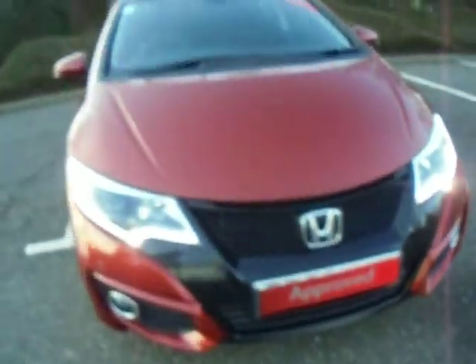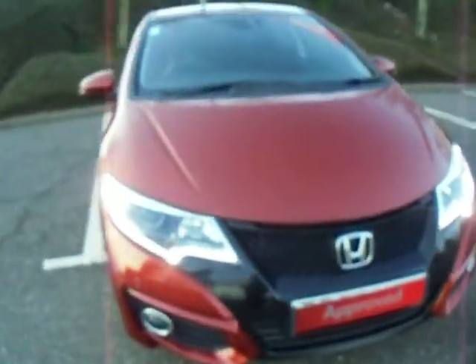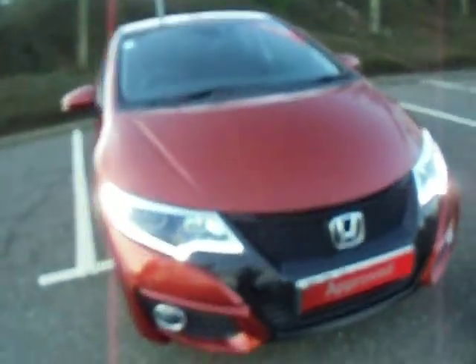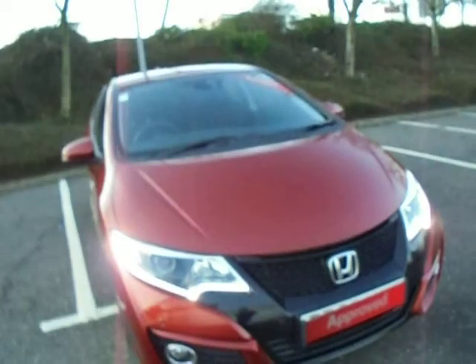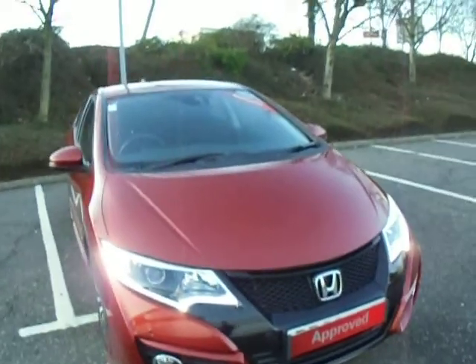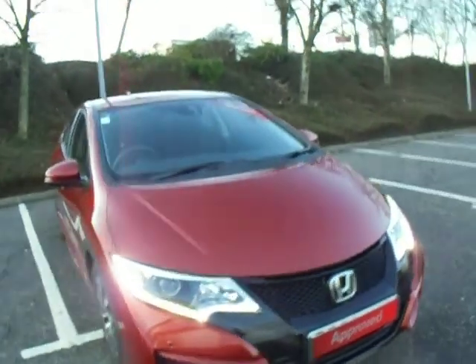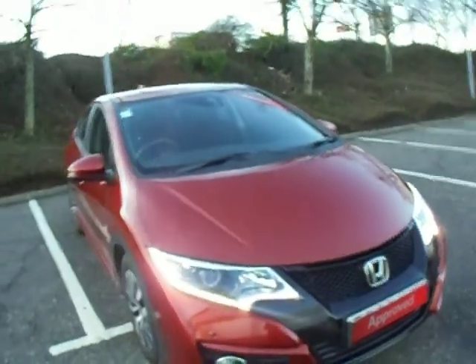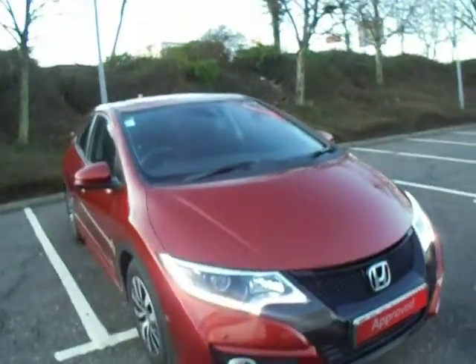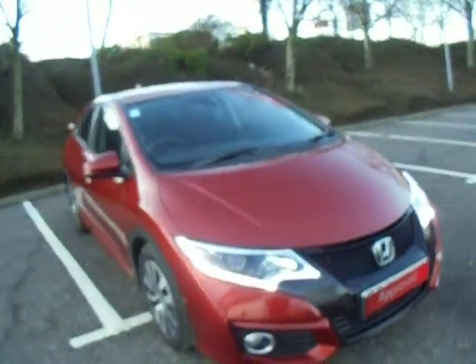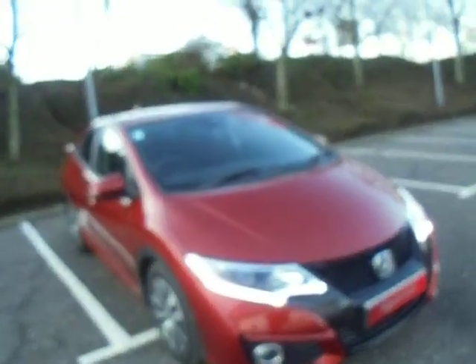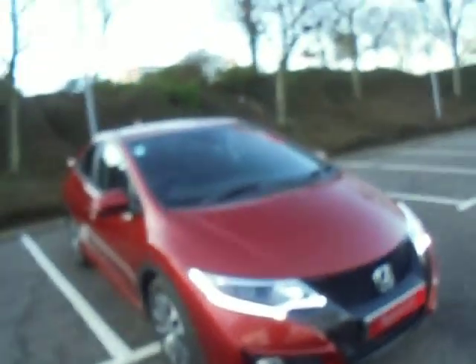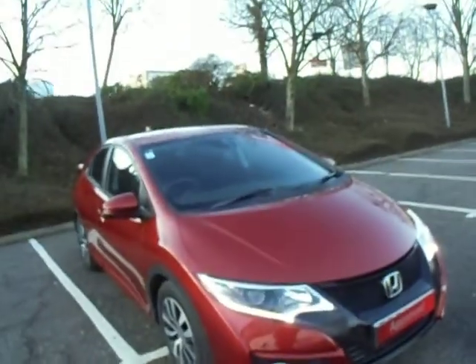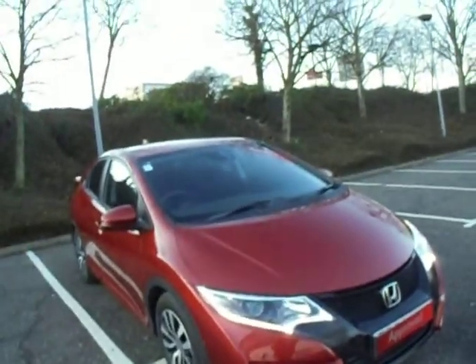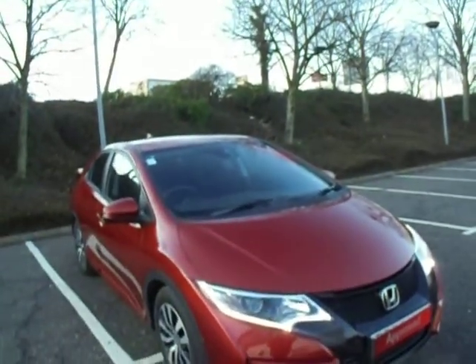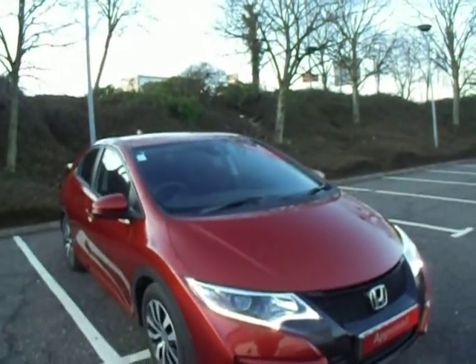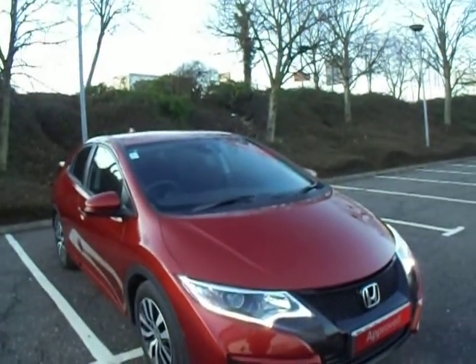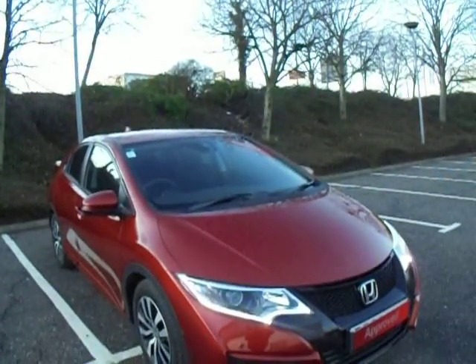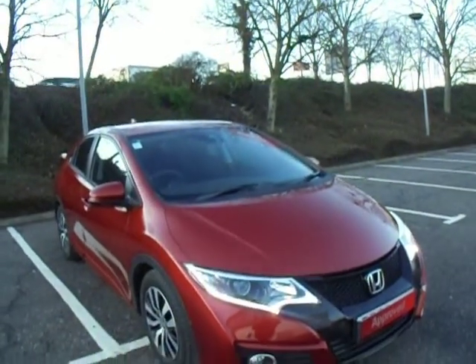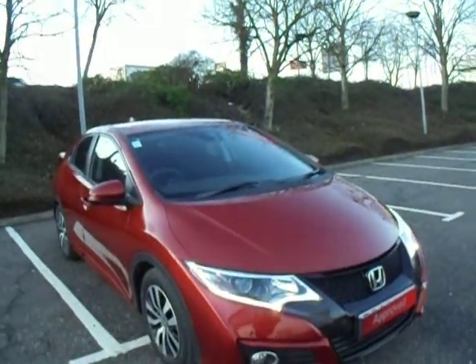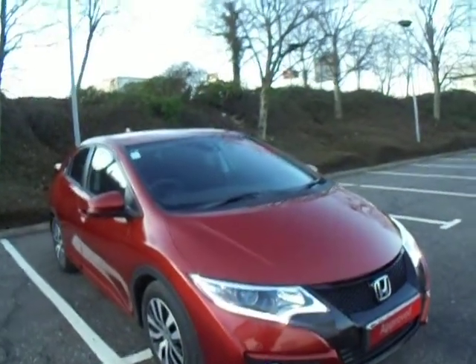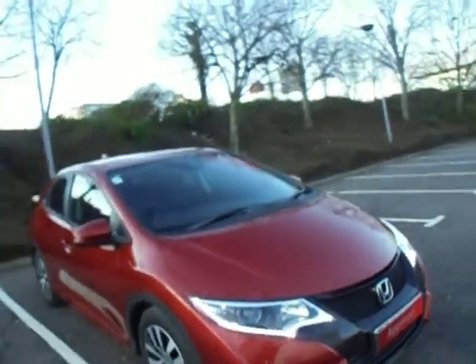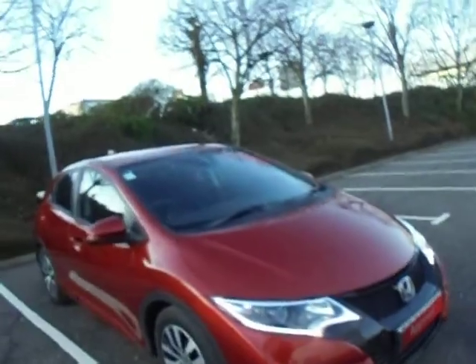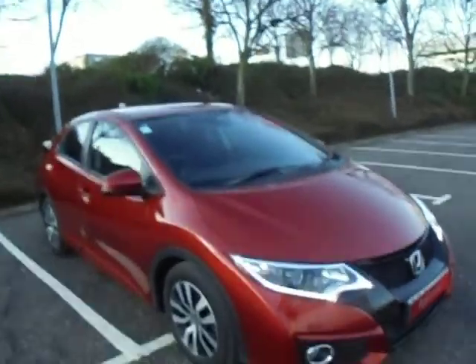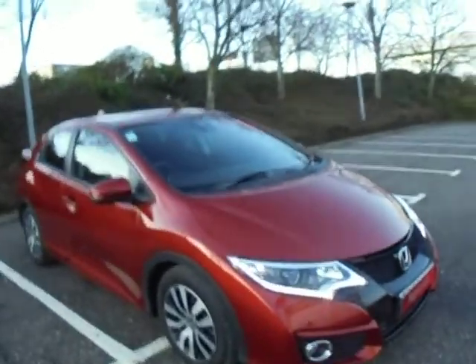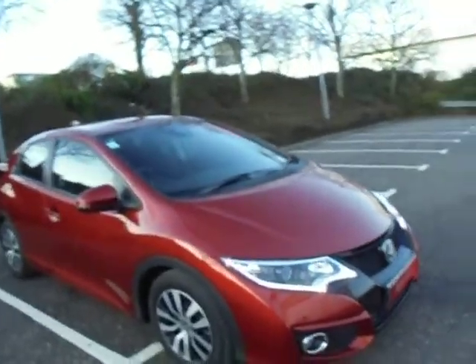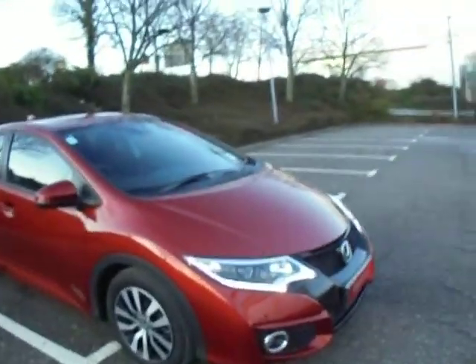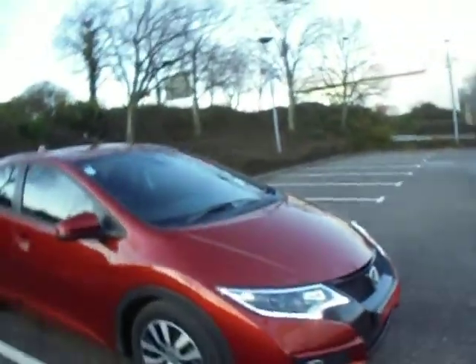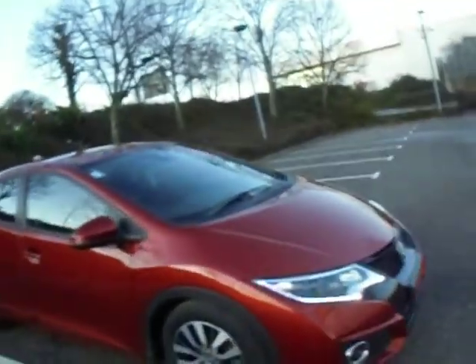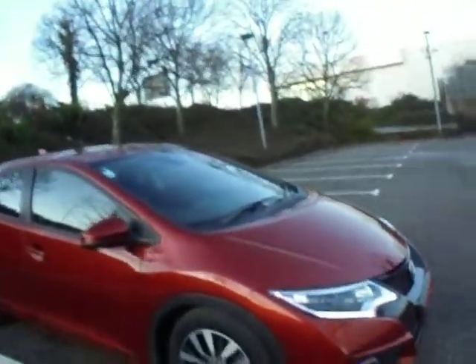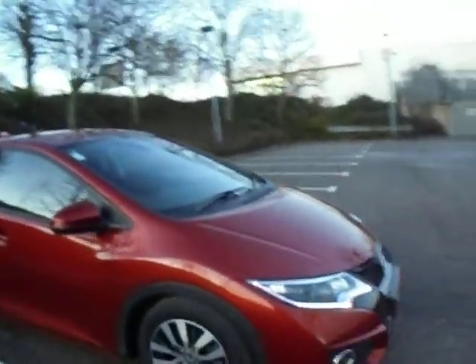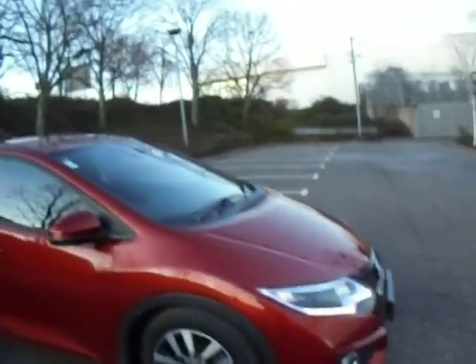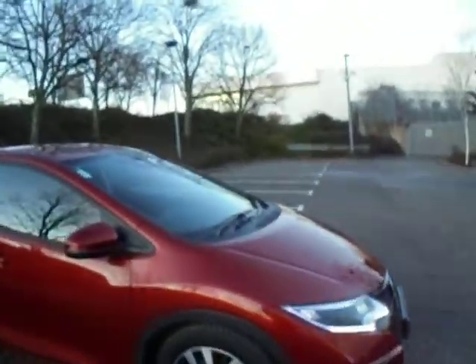This vehicle is a 1.6 litre diesel engine, it's also manual transmission. It comes in passion red and it is free to tax.